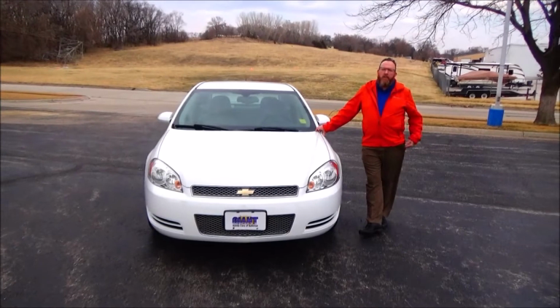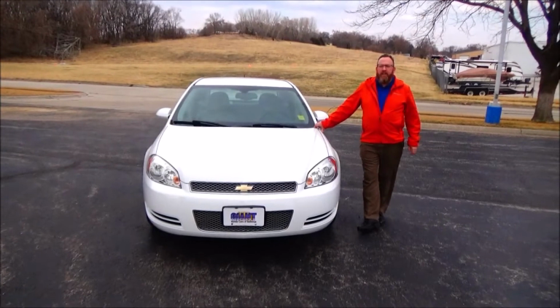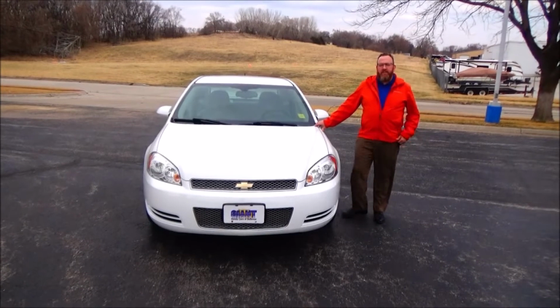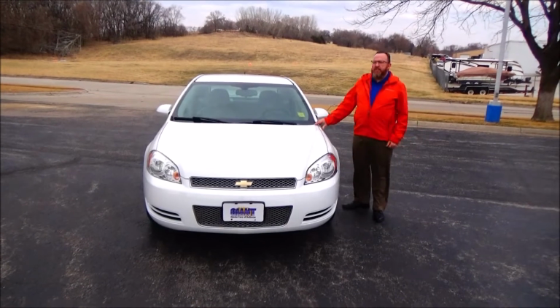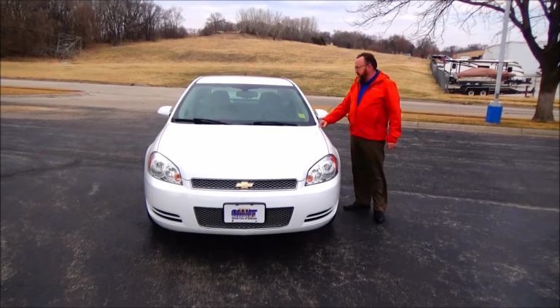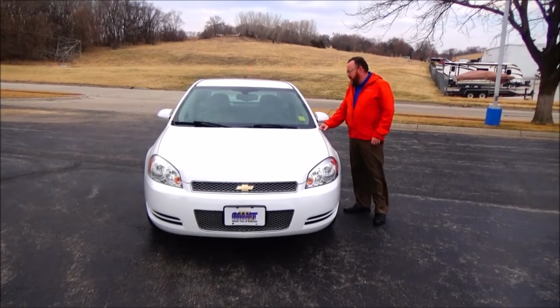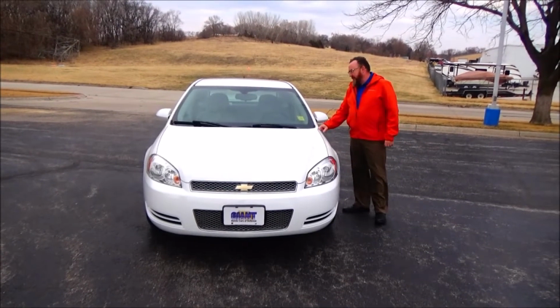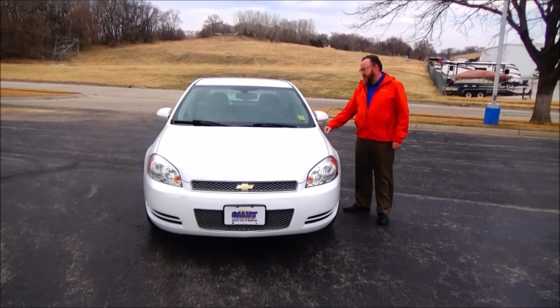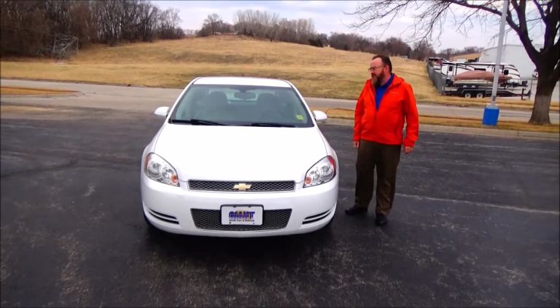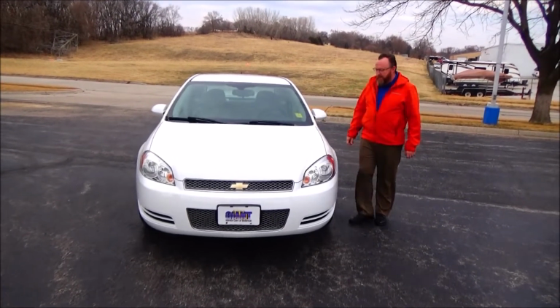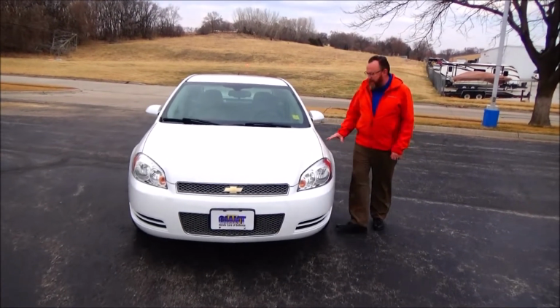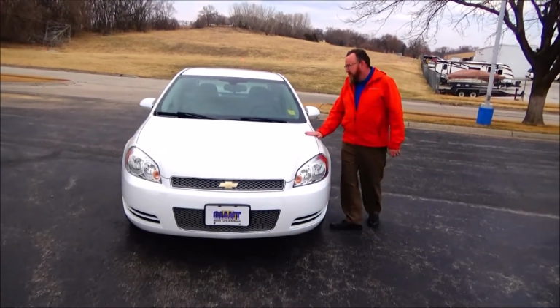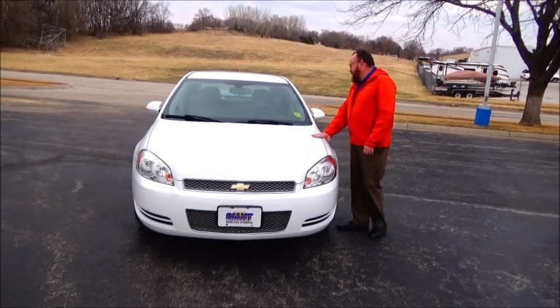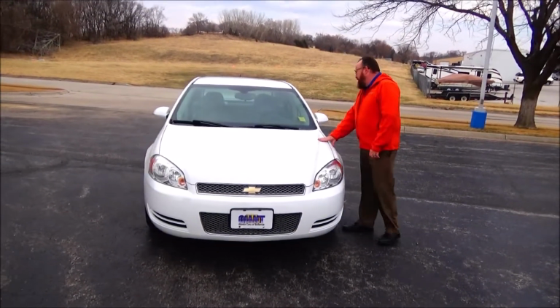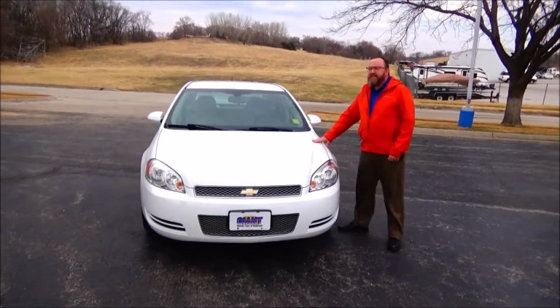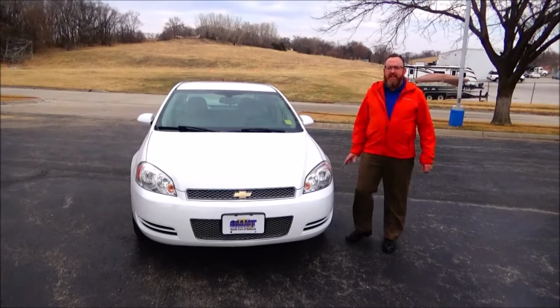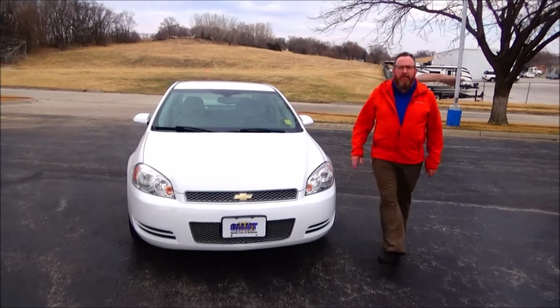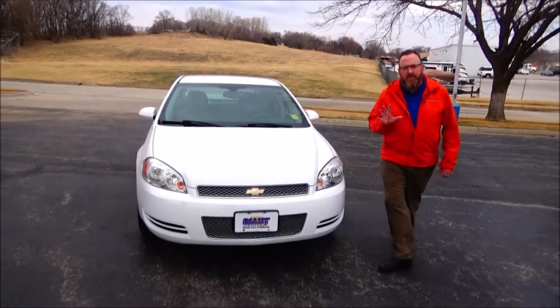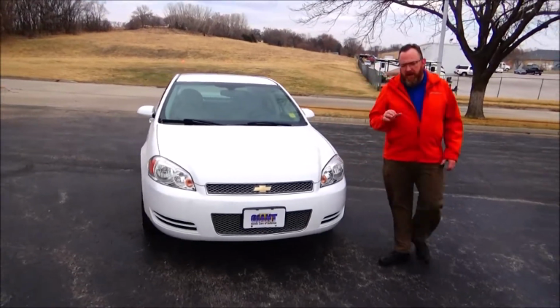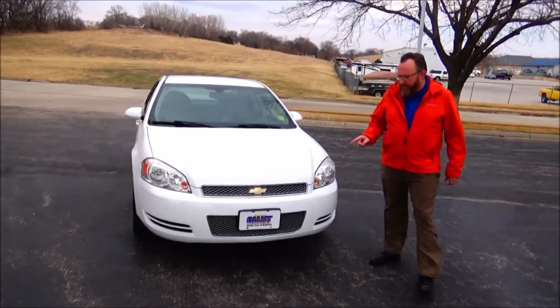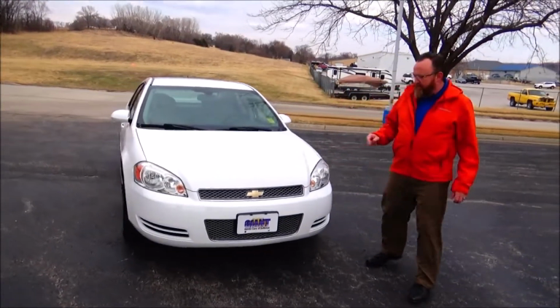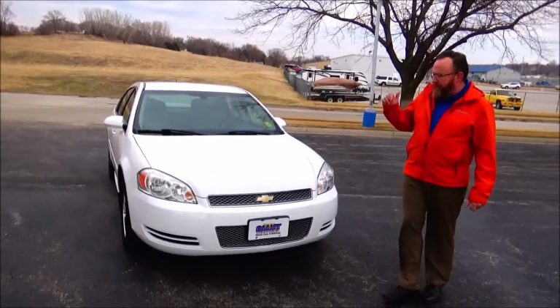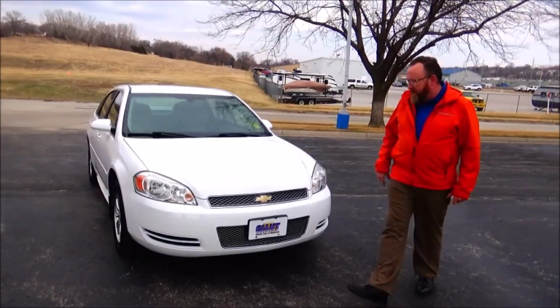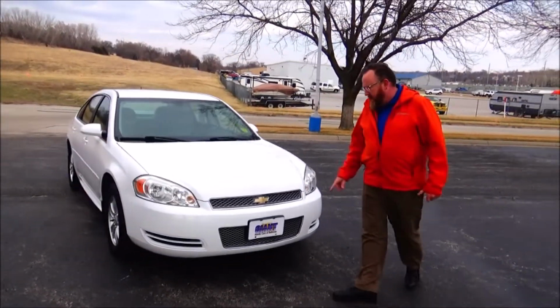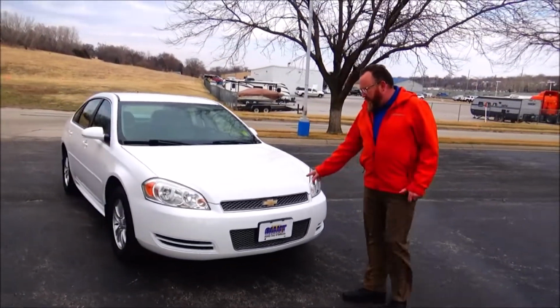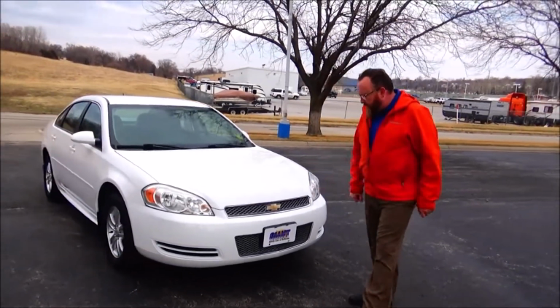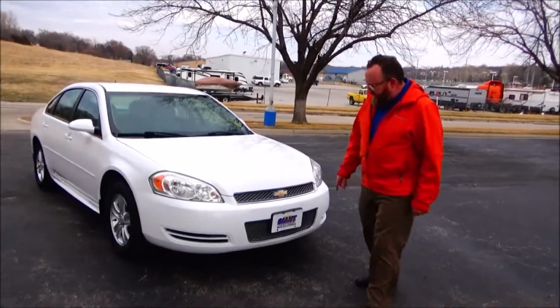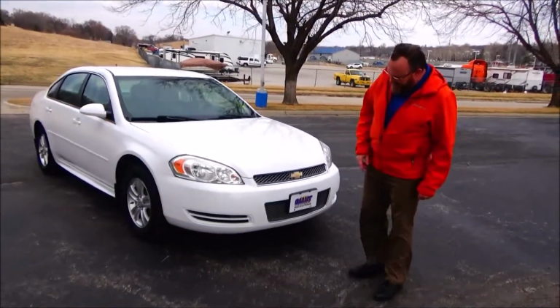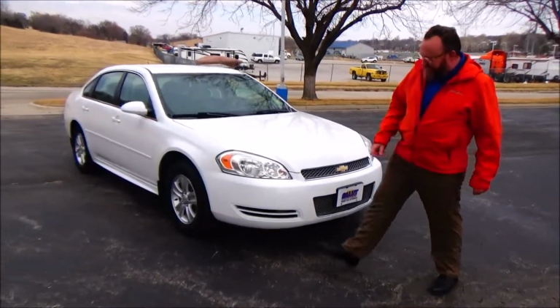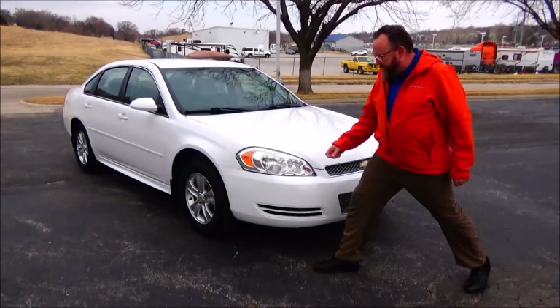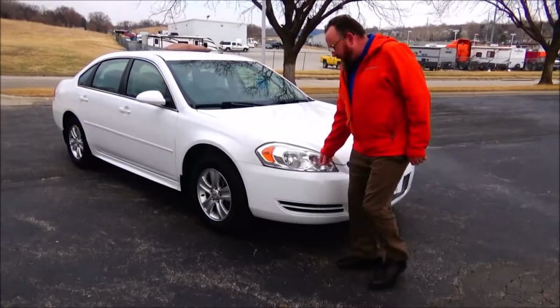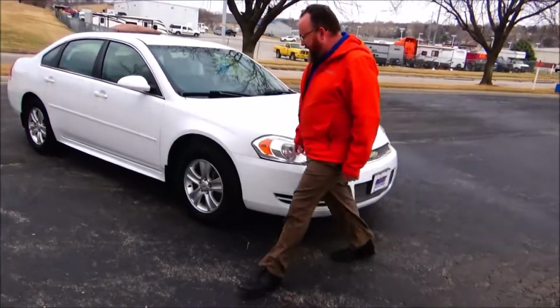Brian Kelly here for Honda Giant, here to show you this 2014 Chevy Impala, just came in on trade. Only has 98,000 miles. Five mile-an-hour bumpers front and back, honeycomb chrome-accented grille, Lexan-covered wrap-around headlights.